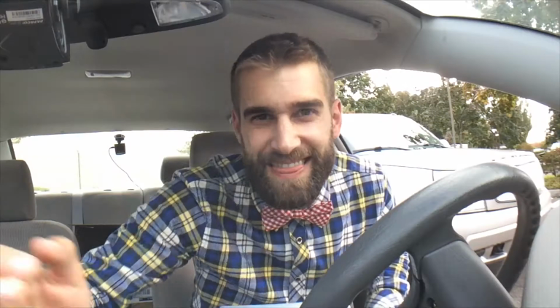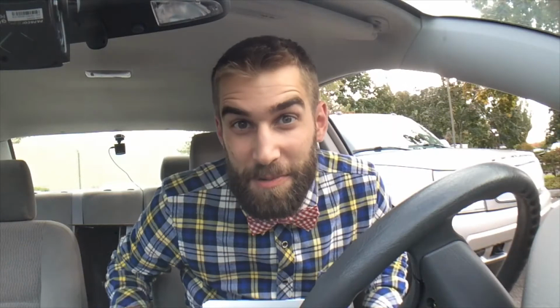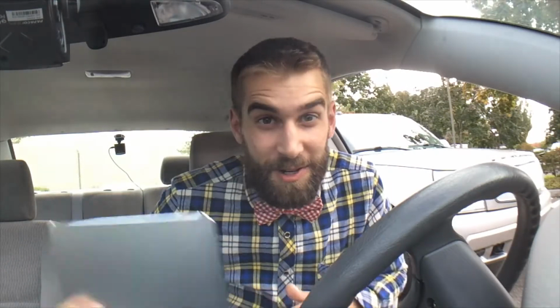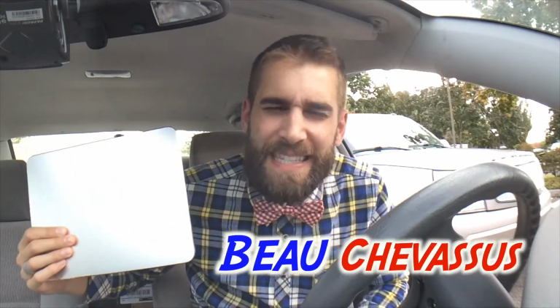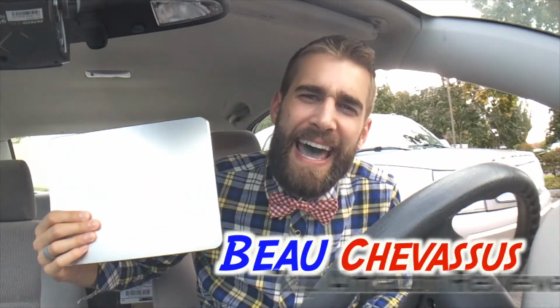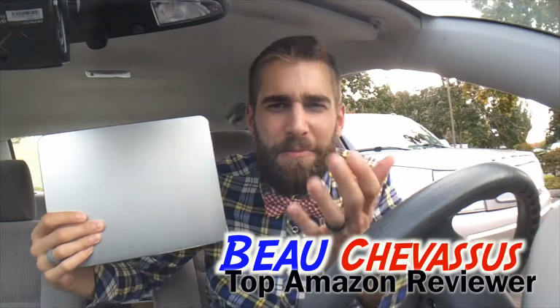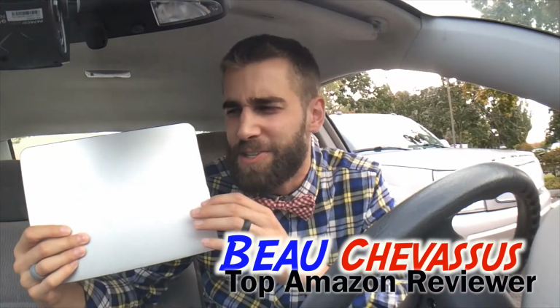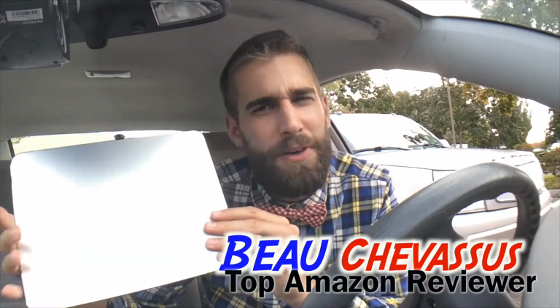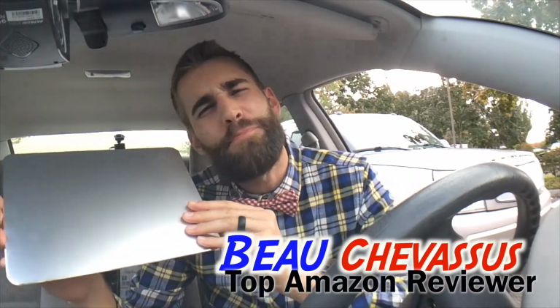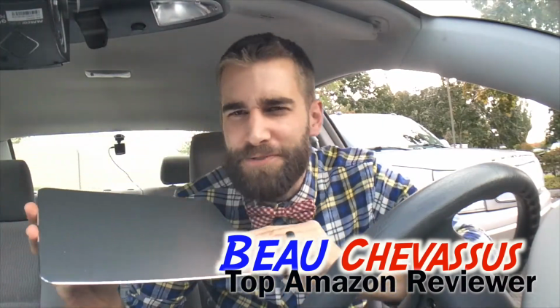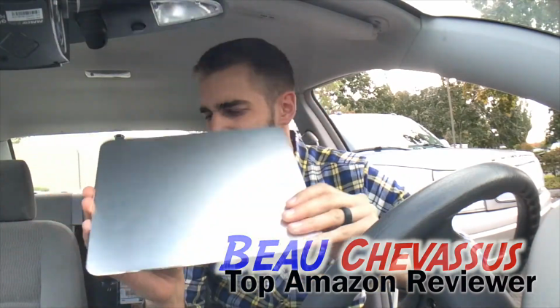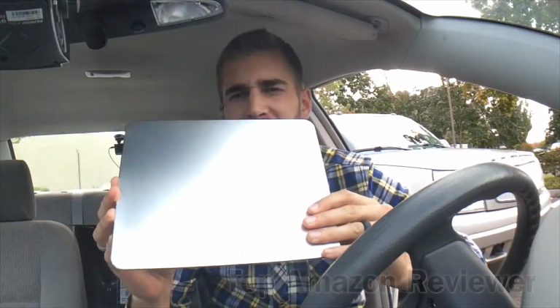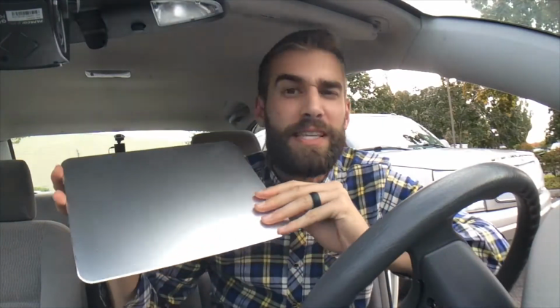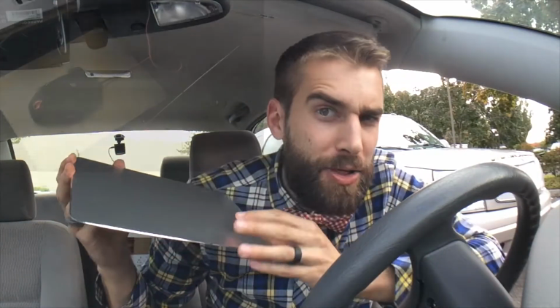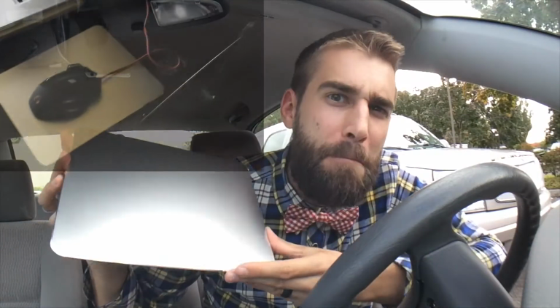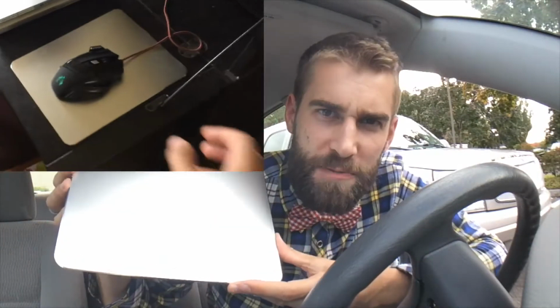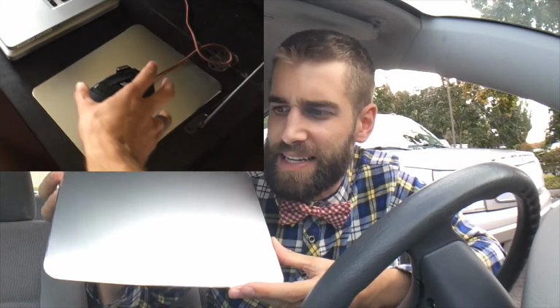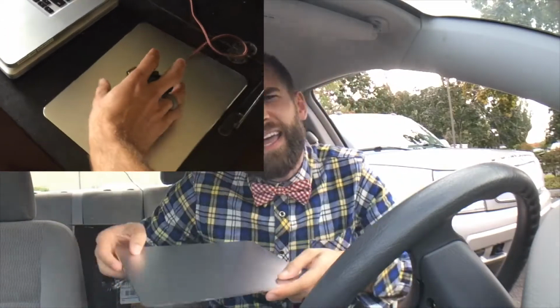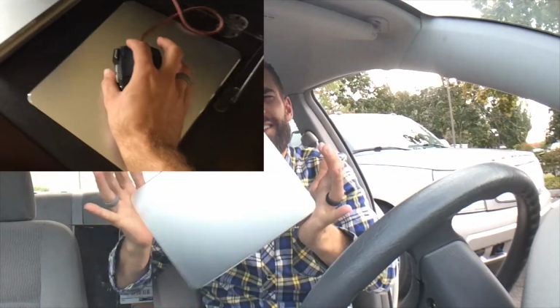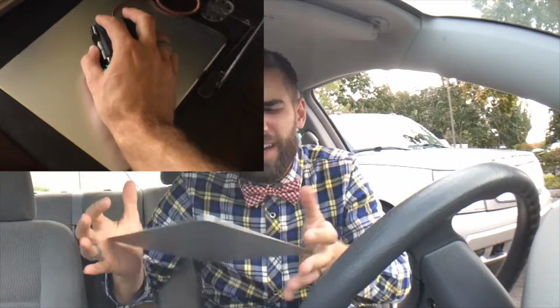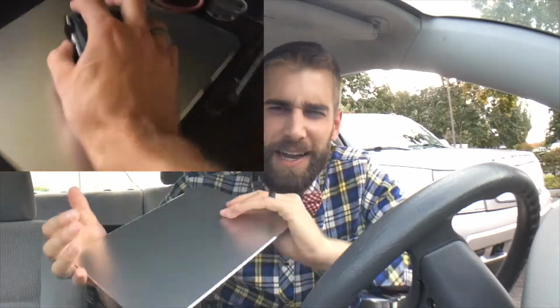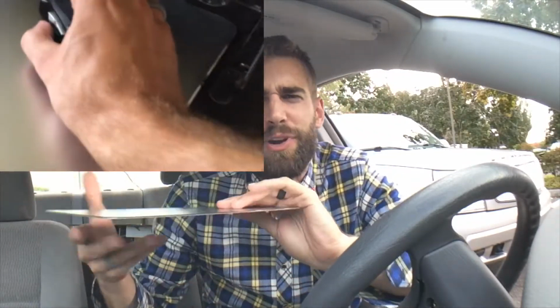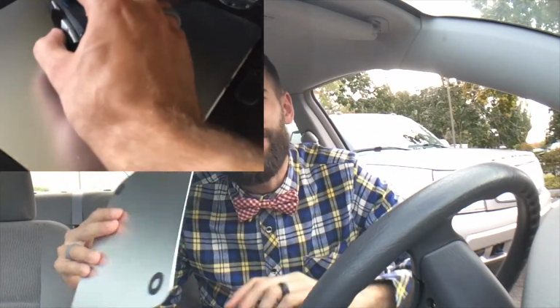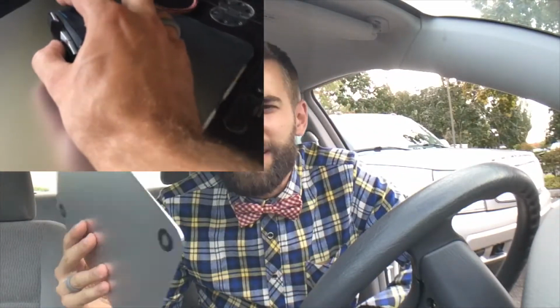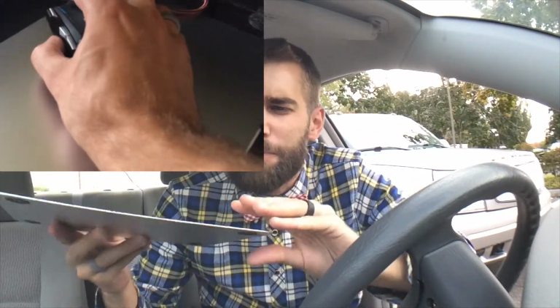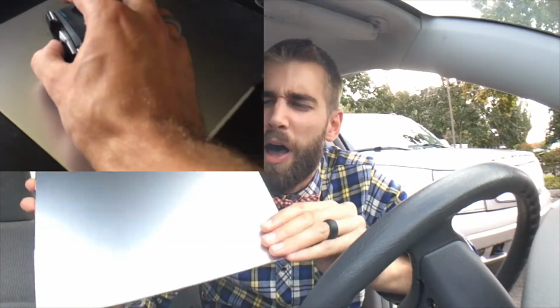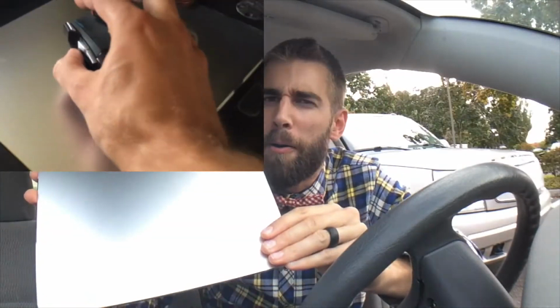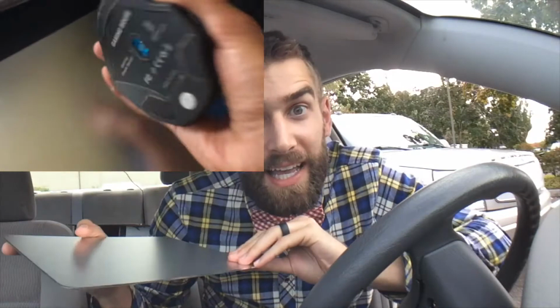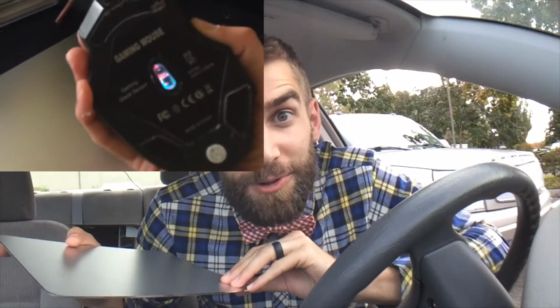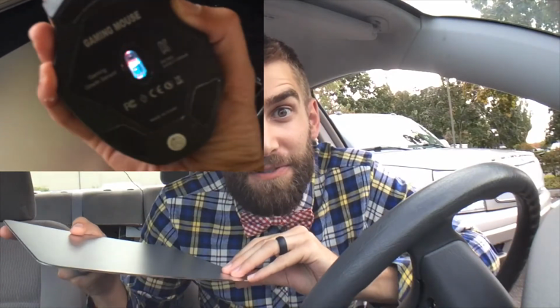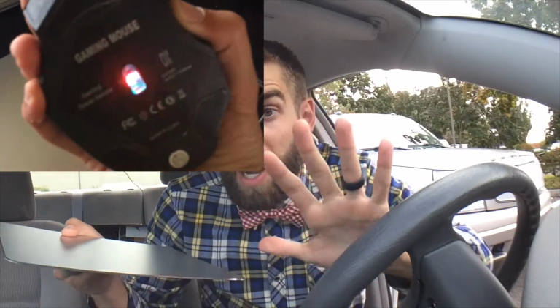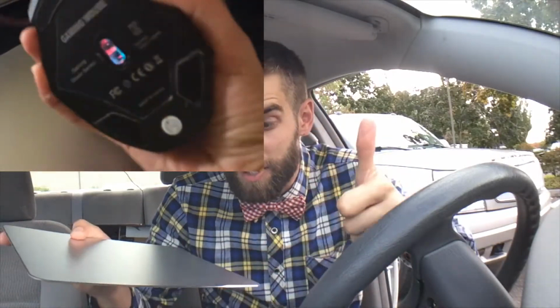Hello Amazon.com, today I am coming to you with a very brief demonstration of this aluminum mouse pad. It's kind of cut and dry, very simple, but I absolutely love this — and I'll tell you why.